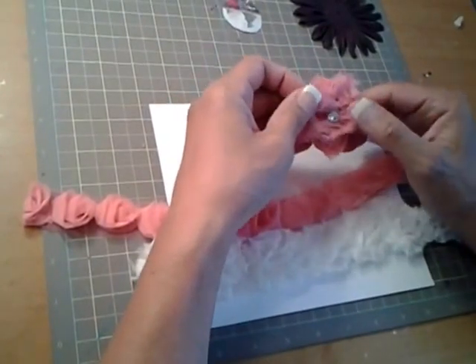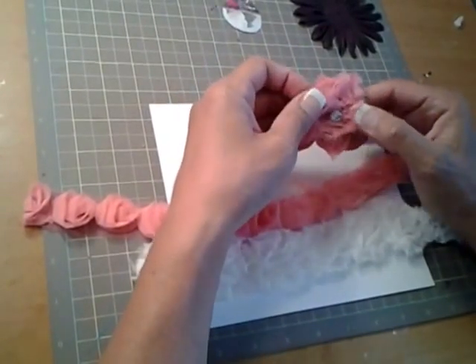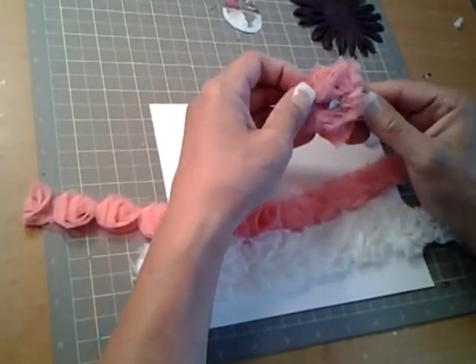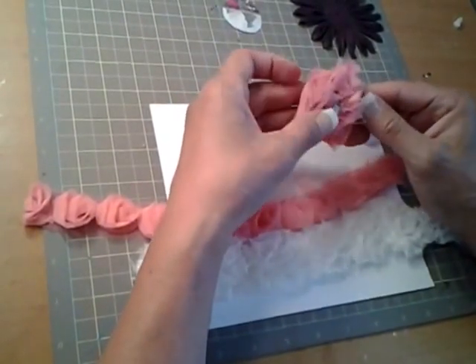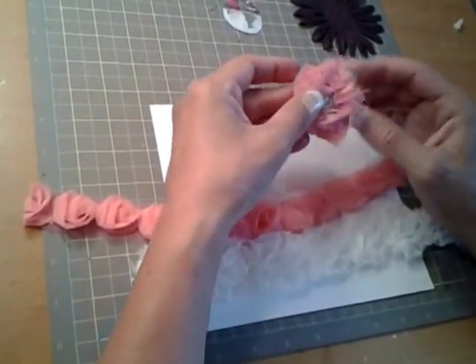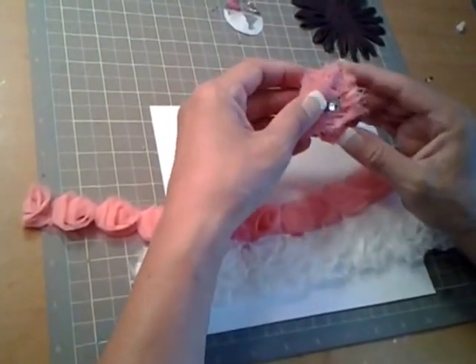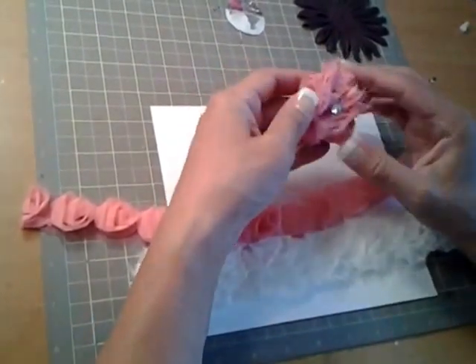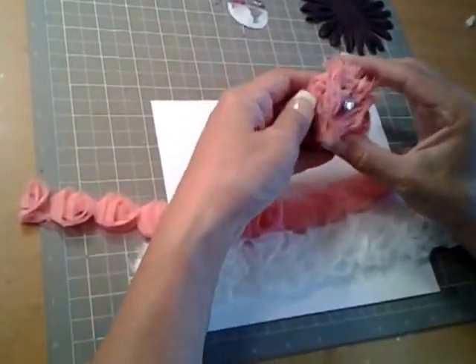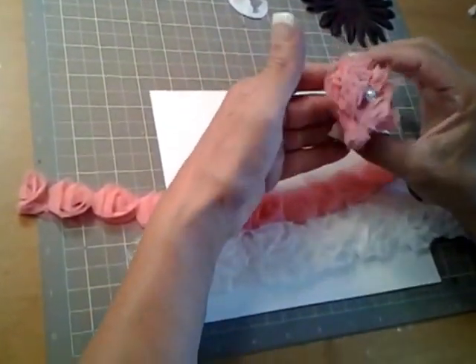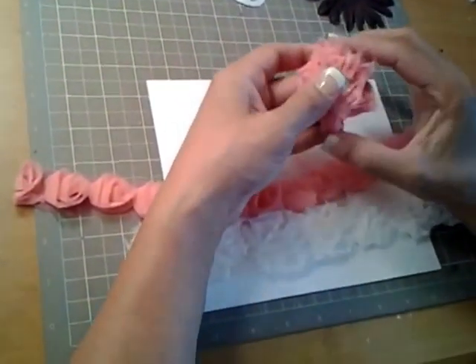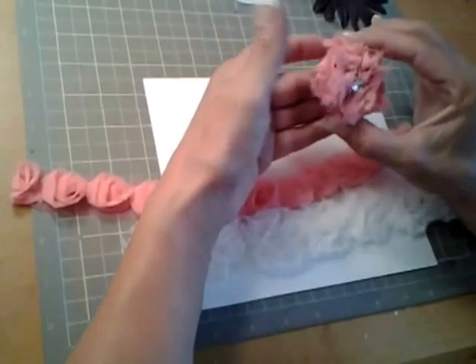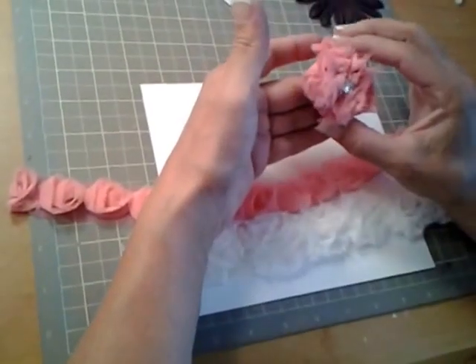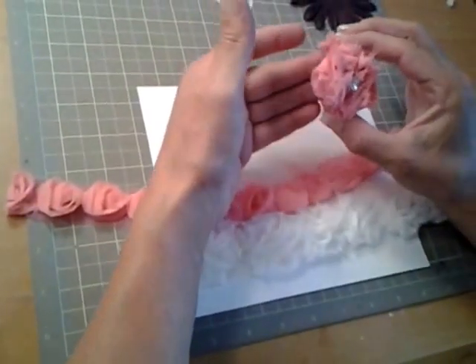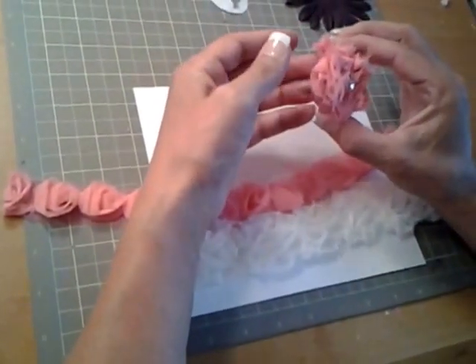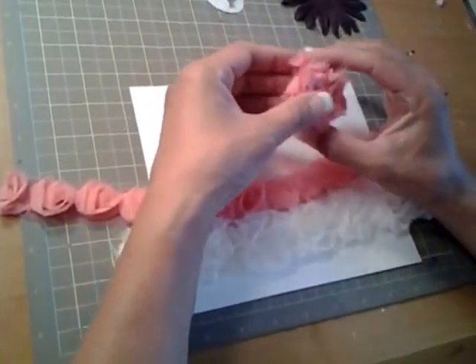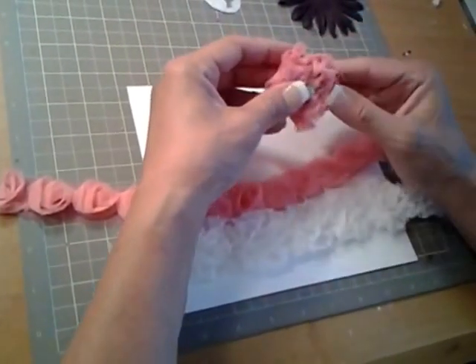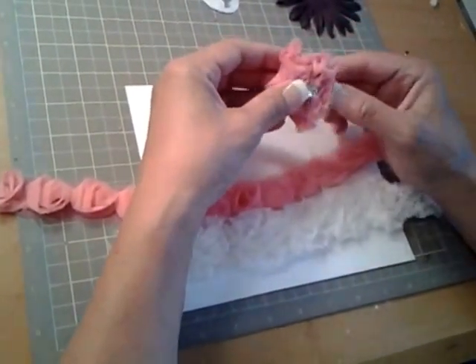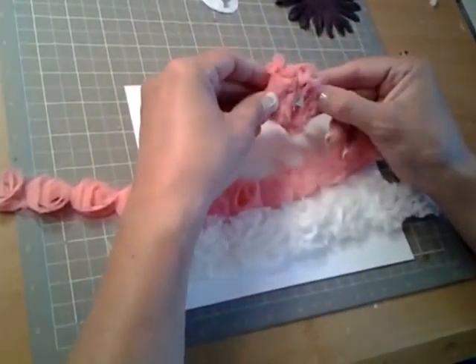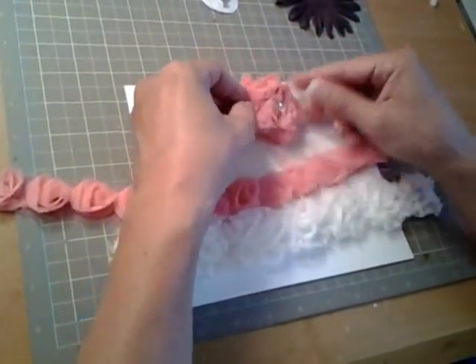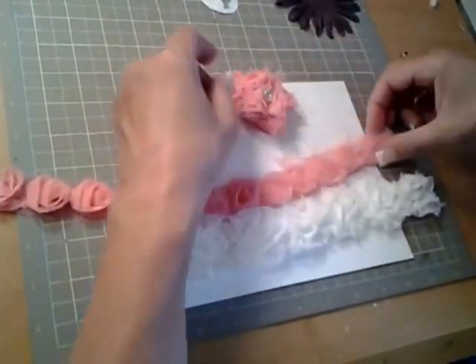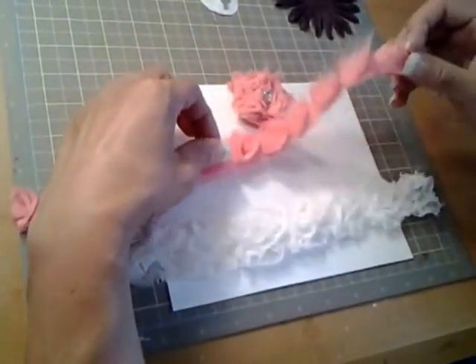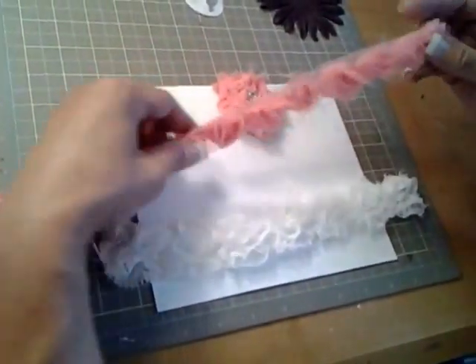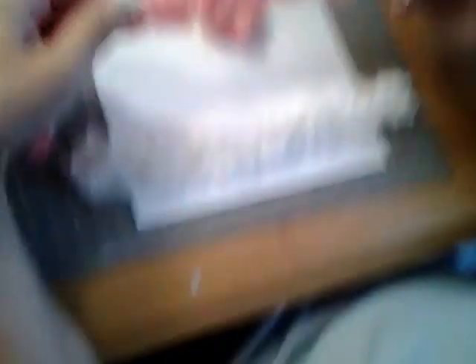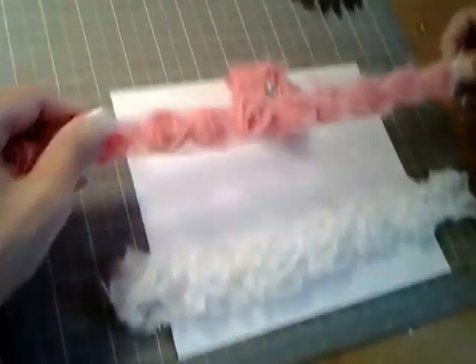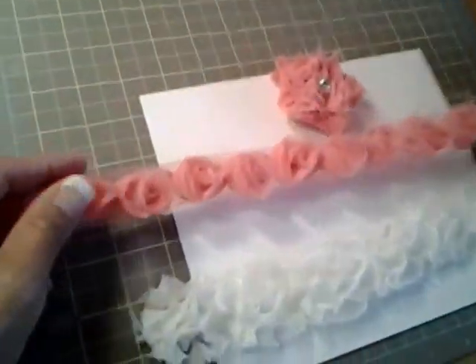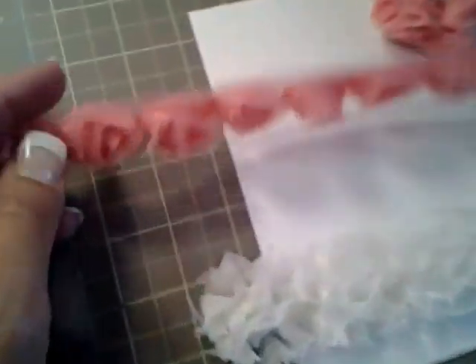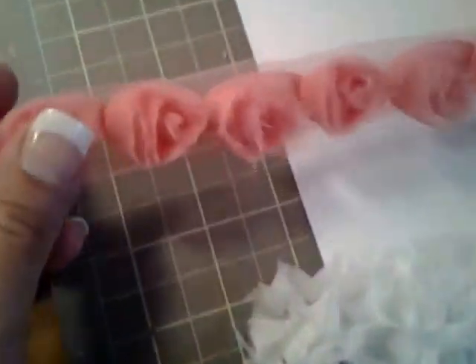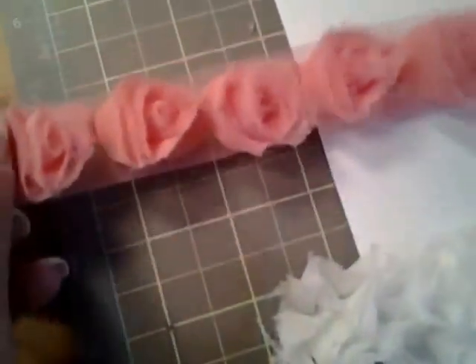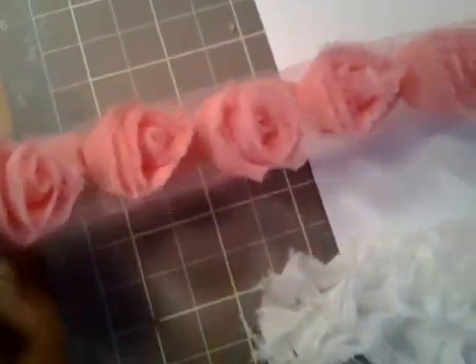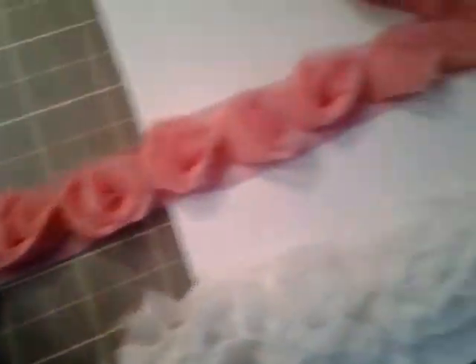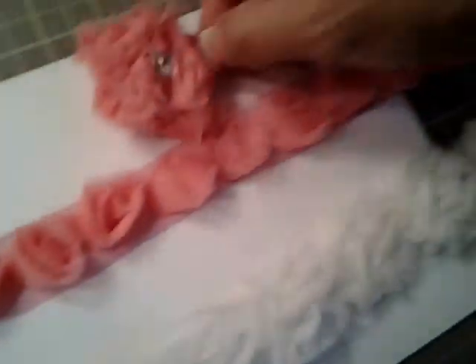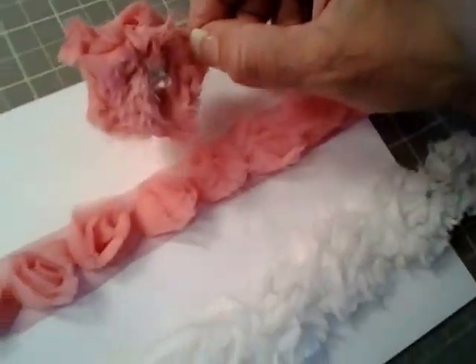I saw a craft show and somebody was making these, and she even used it as a decorative piece on her sweater. This particular one I used this kind of ribbon trim, and this is the exact length I used to make this flower.